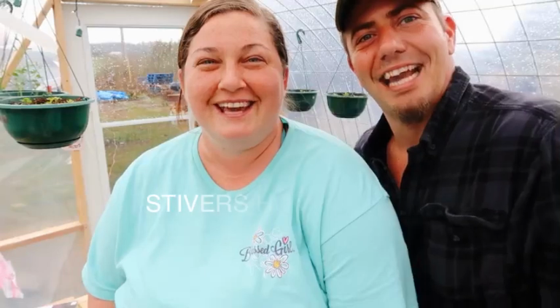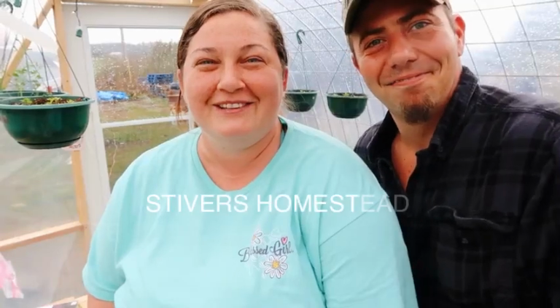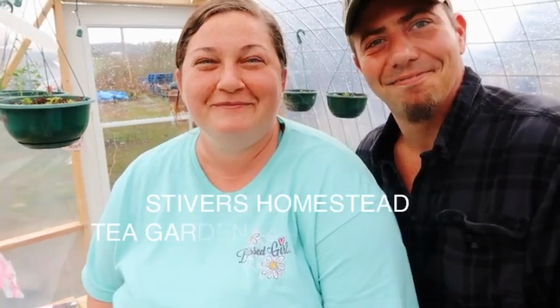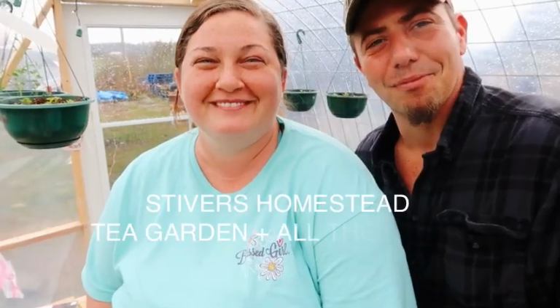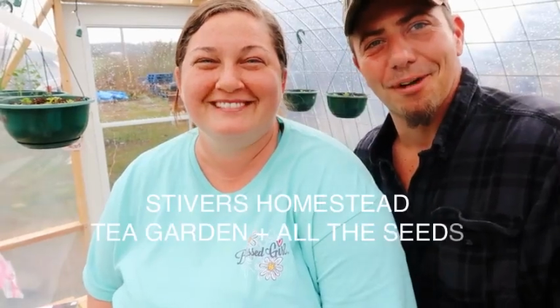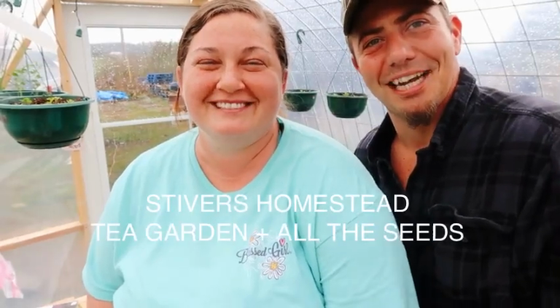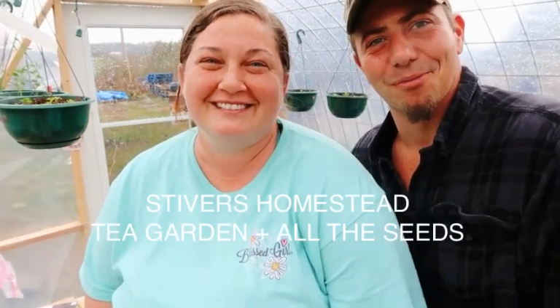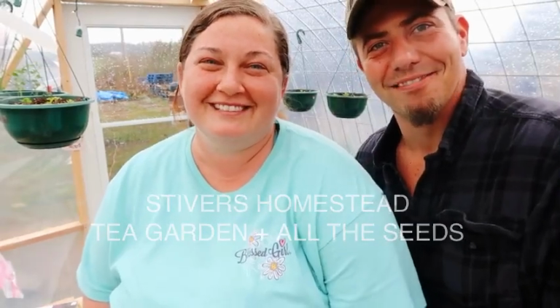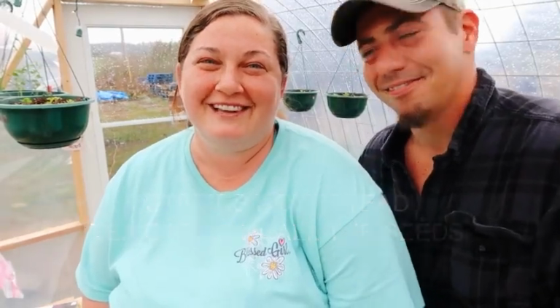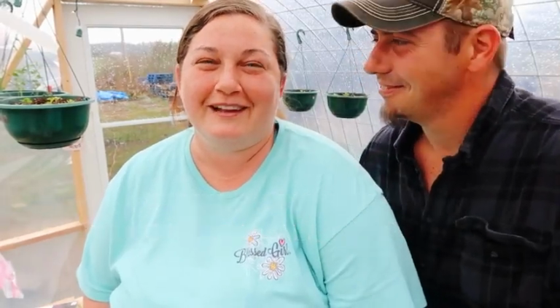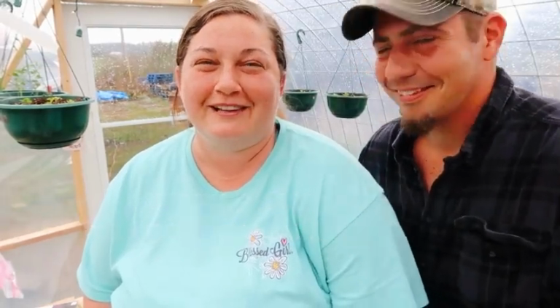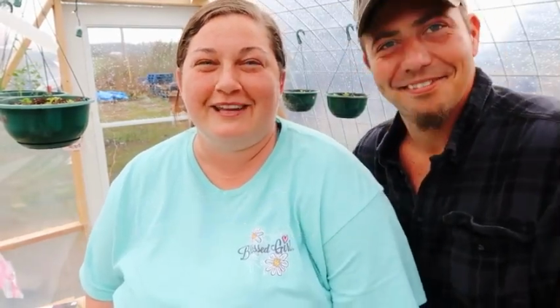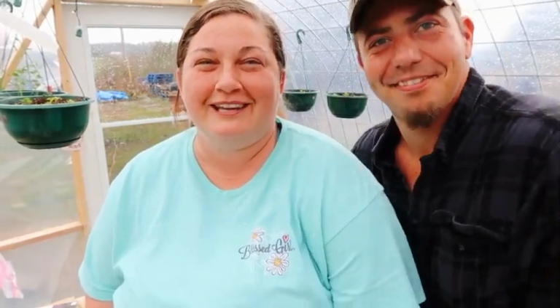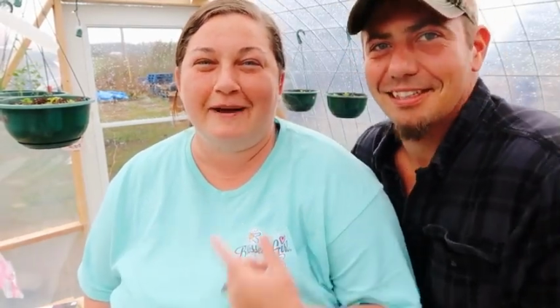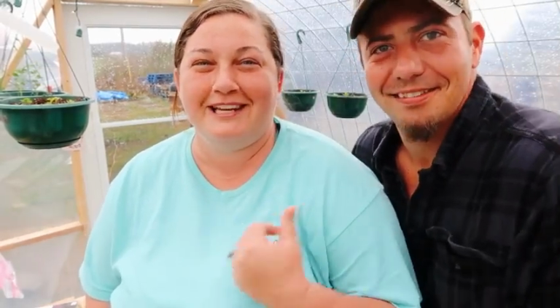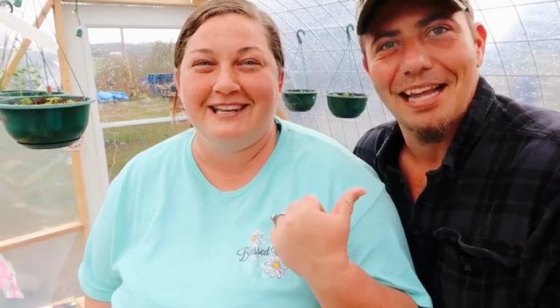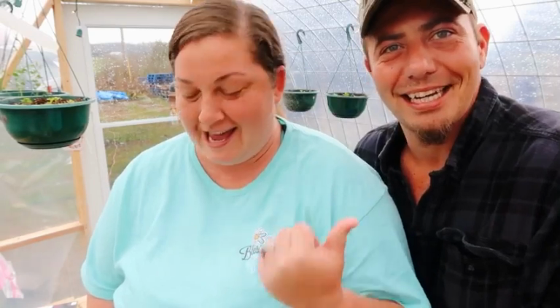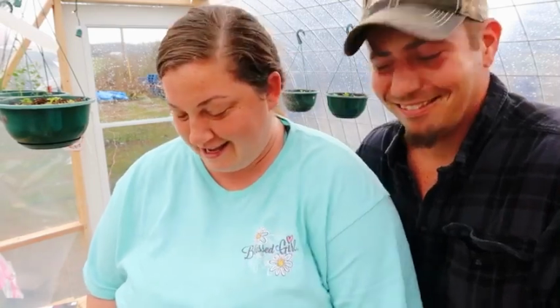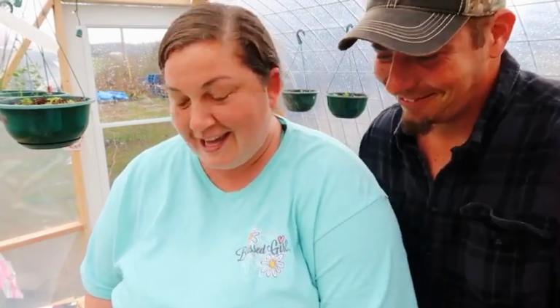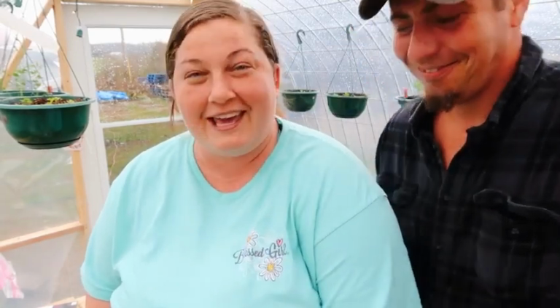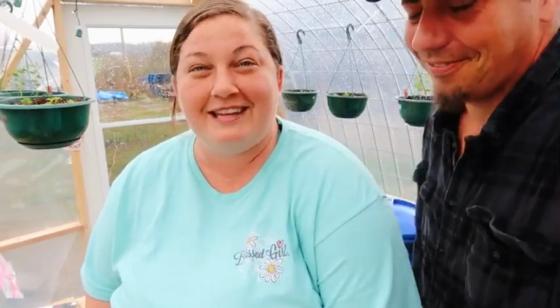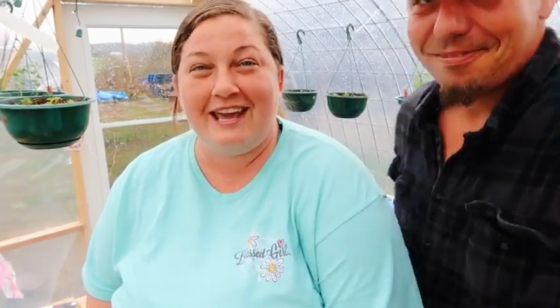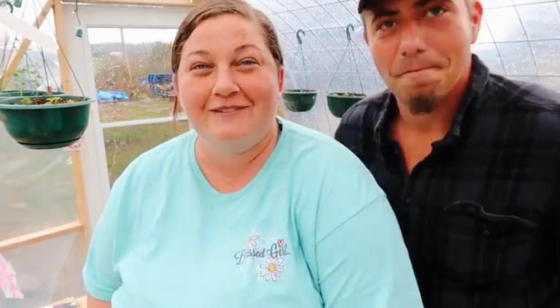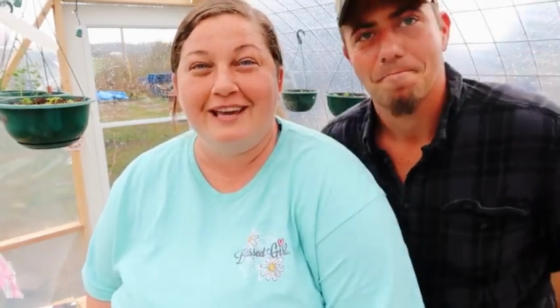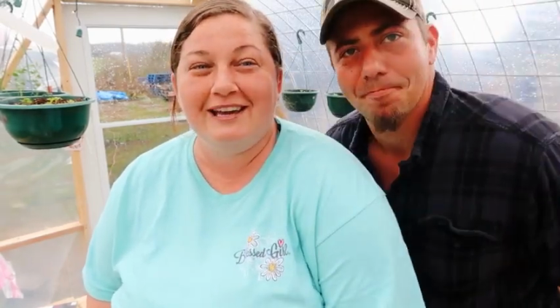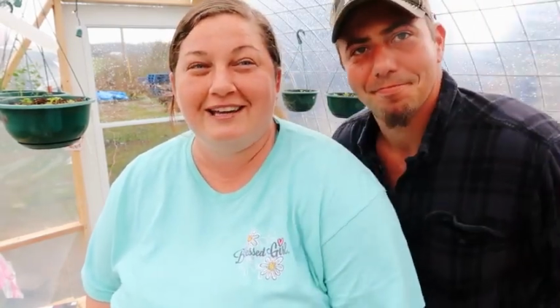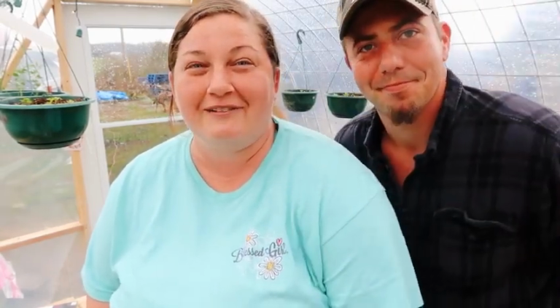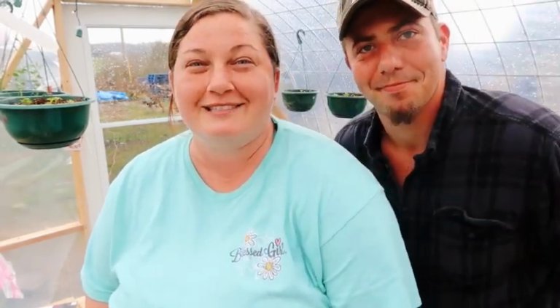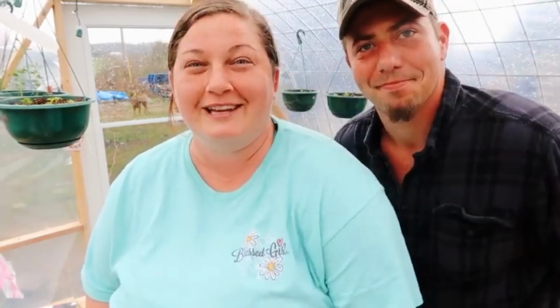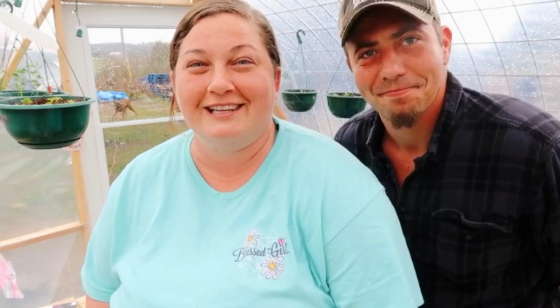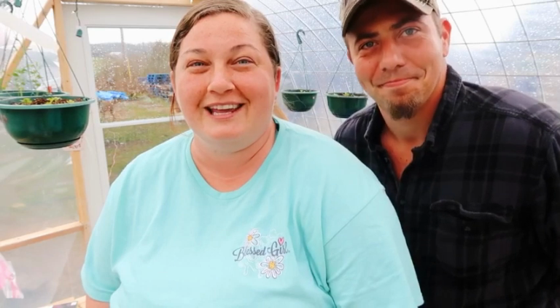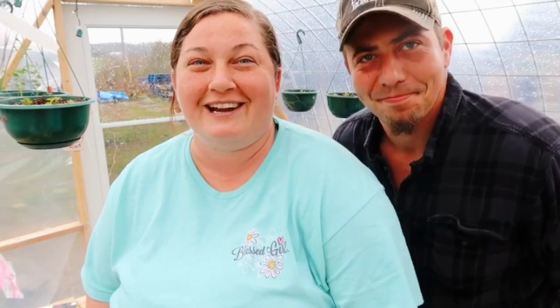Hey YouTube. Welcome y'all. Welcome to Stivers Homestead. Hope y'all are having a good weekend. I'm Jen. He's Zach. And today we kind of realized that we need to get in gear.